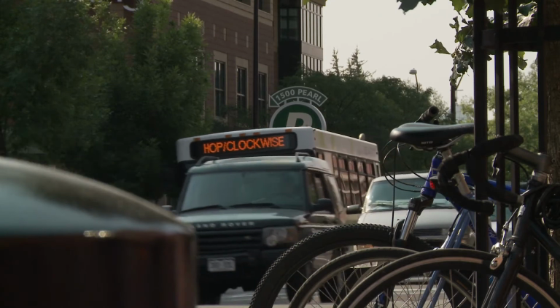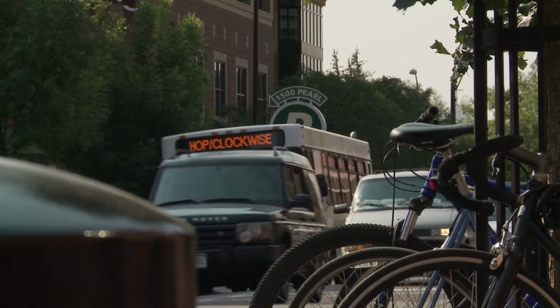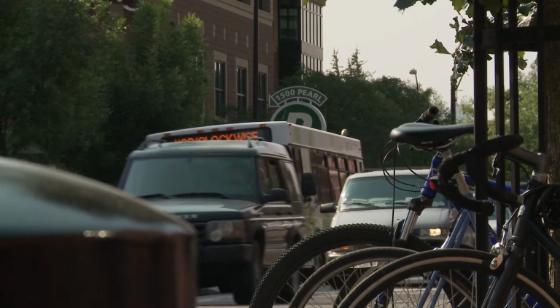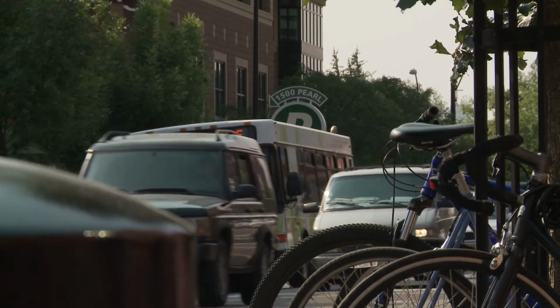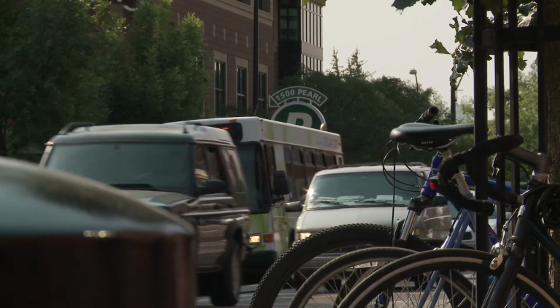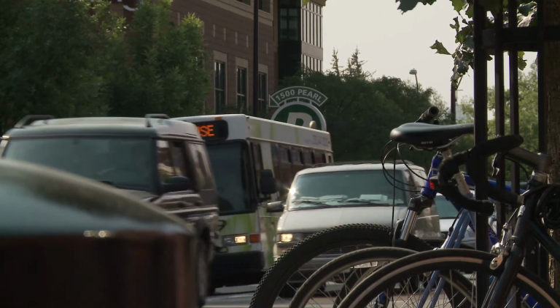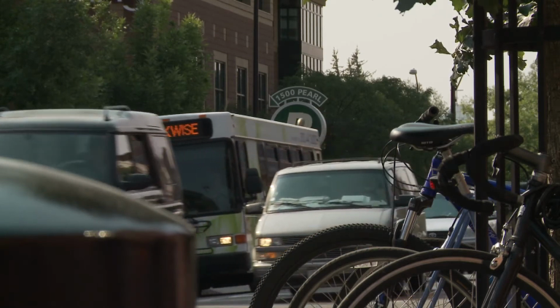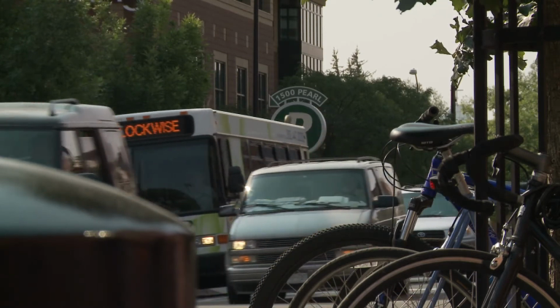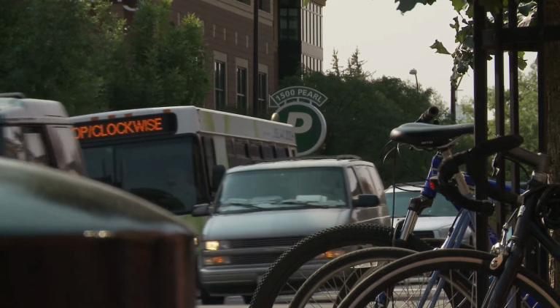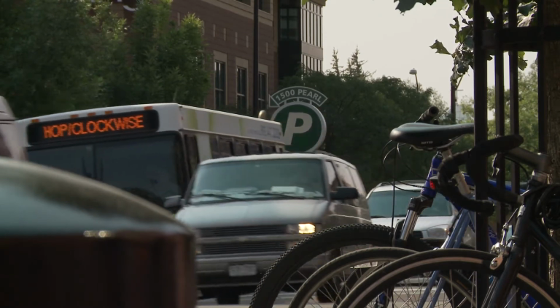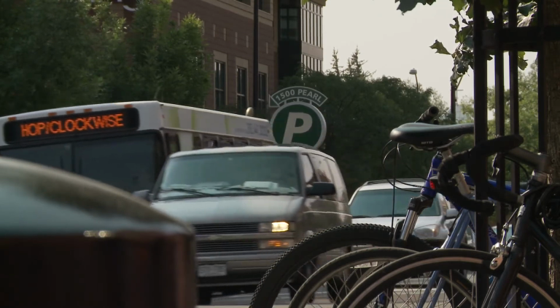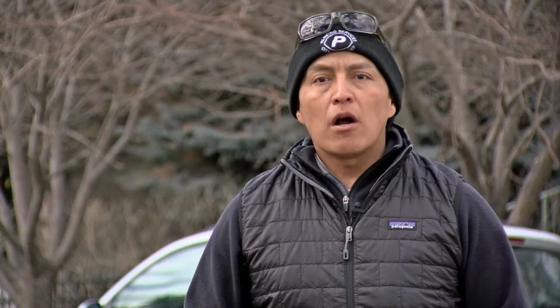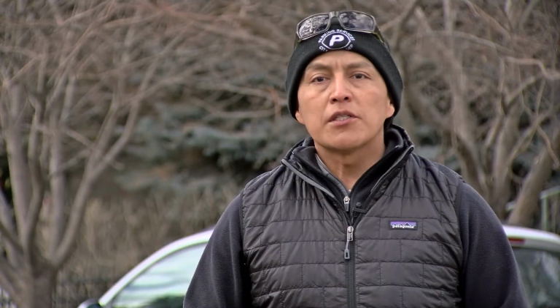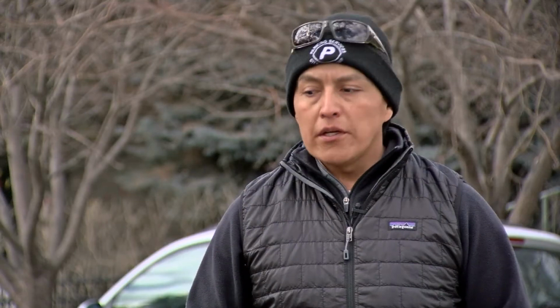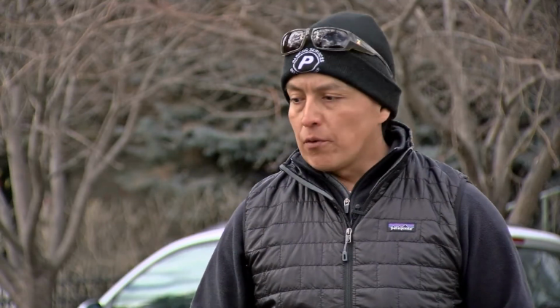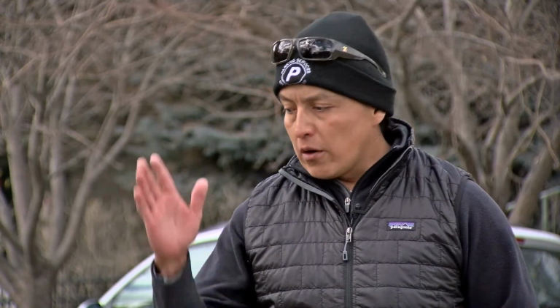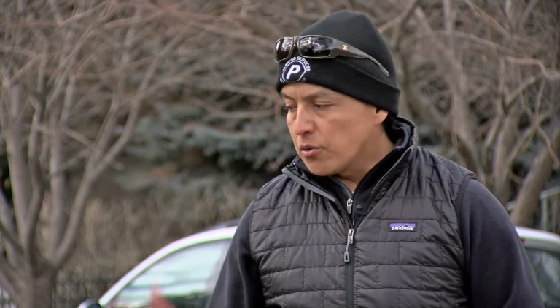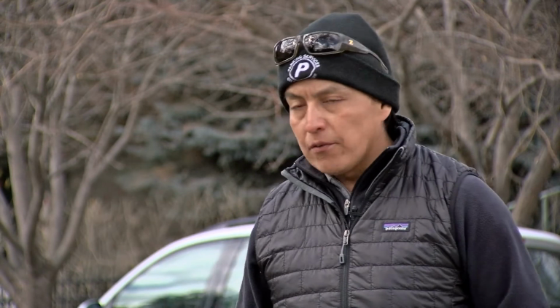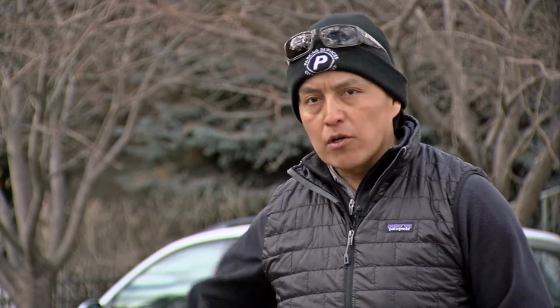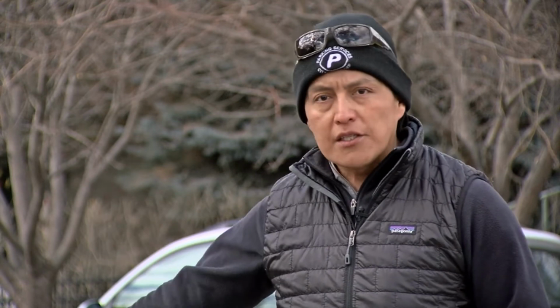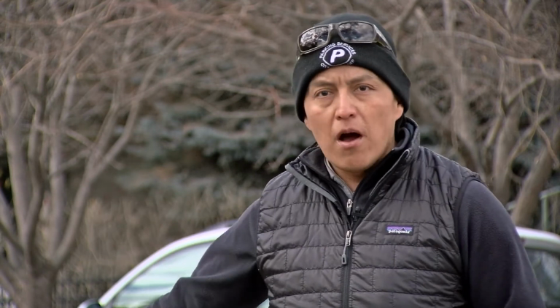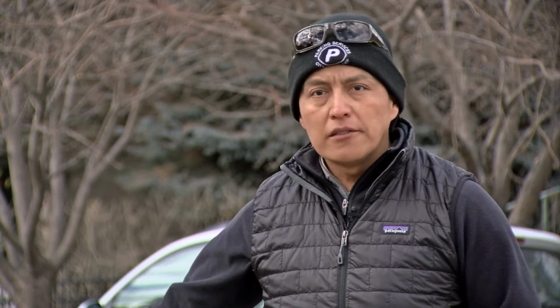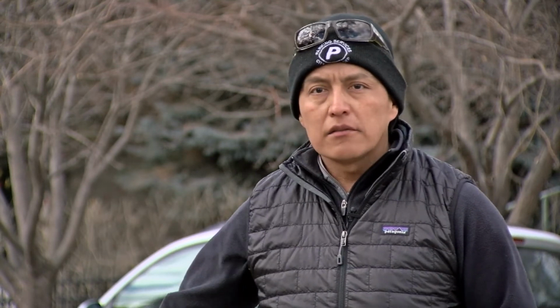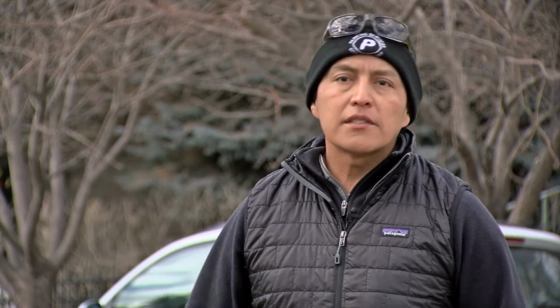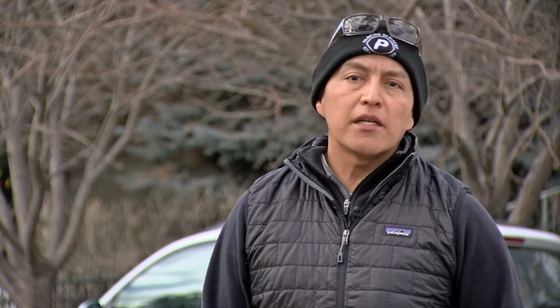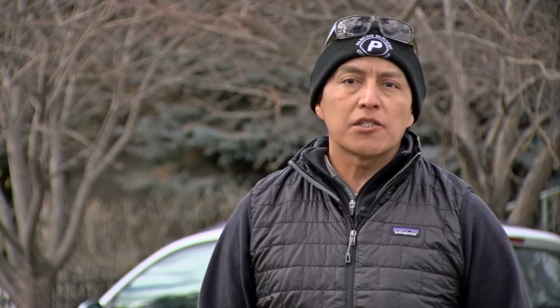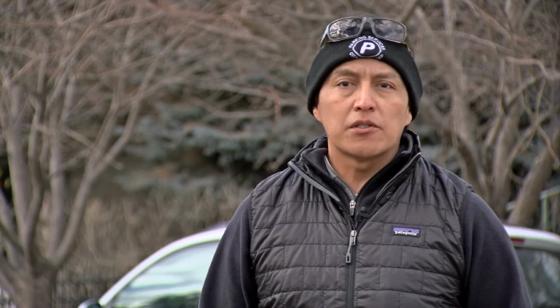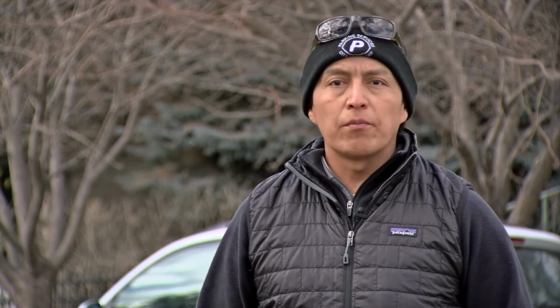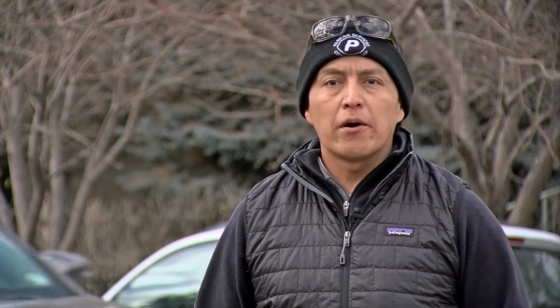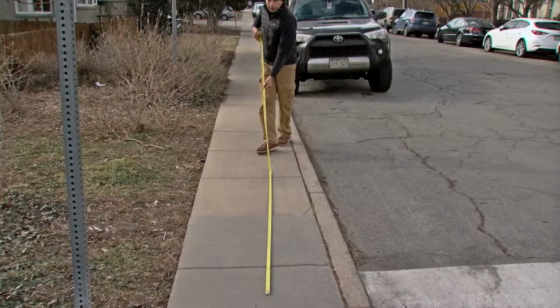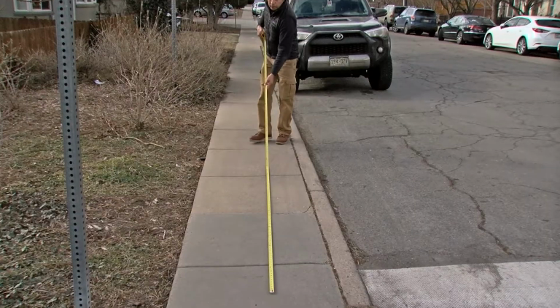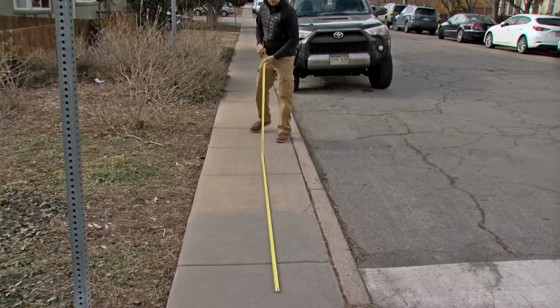As we patrol throughout the entire city of Boulder, we are always looking for vehicles within 20 feet of a crosswalk. Safety concerns are the priority.